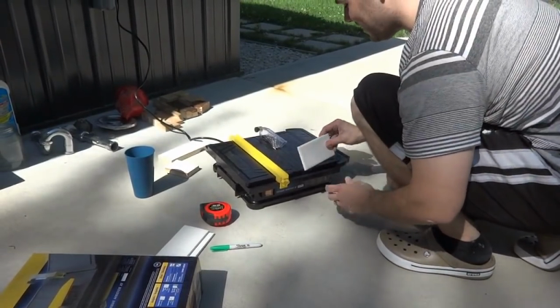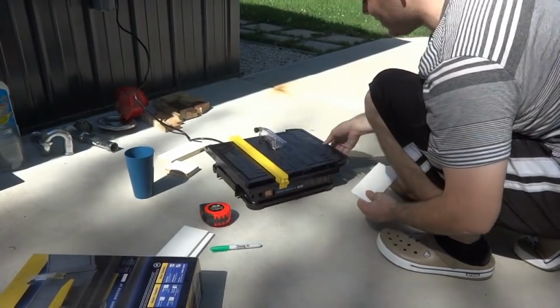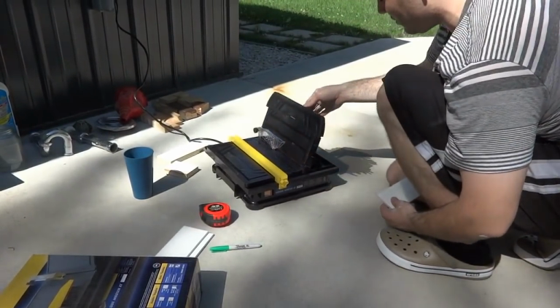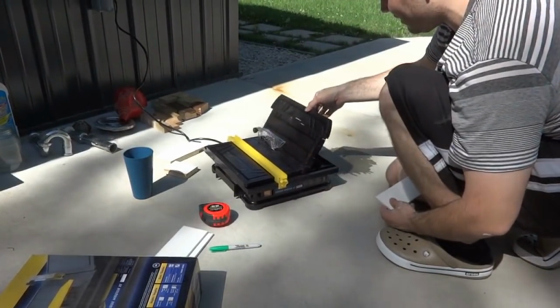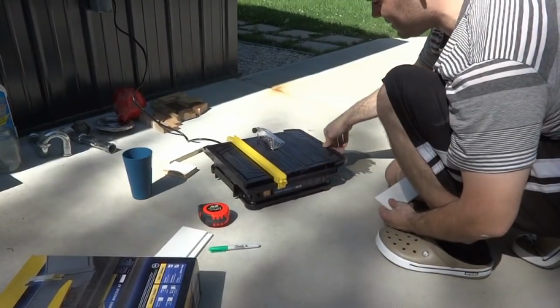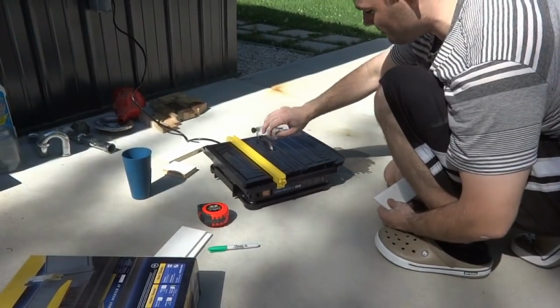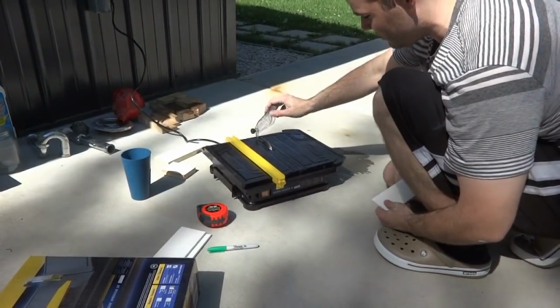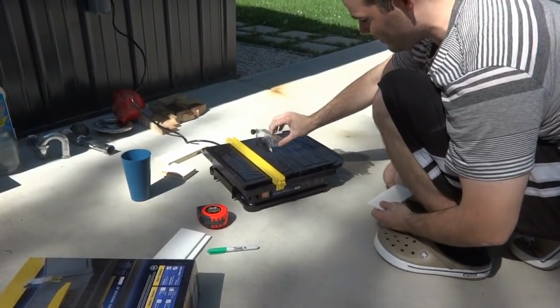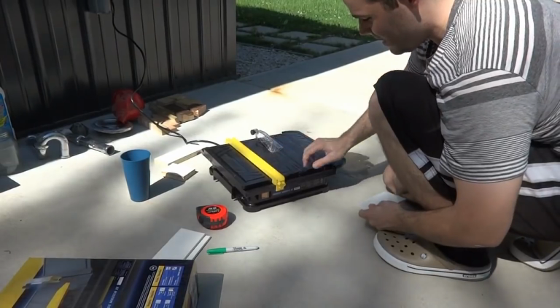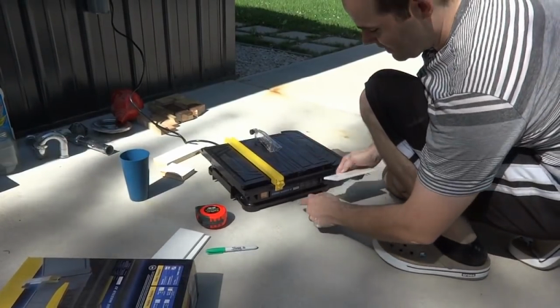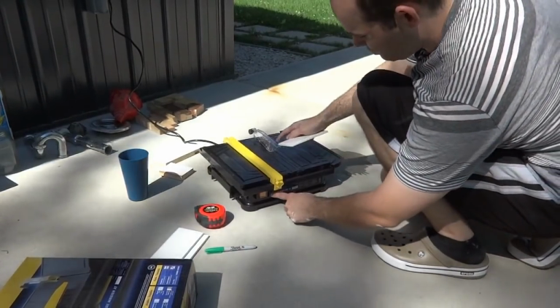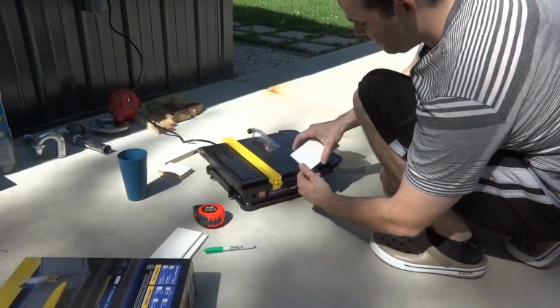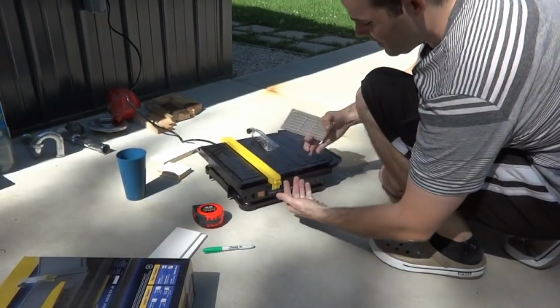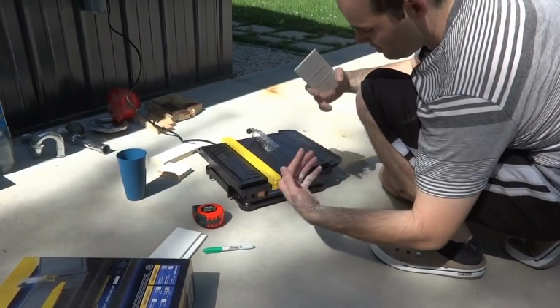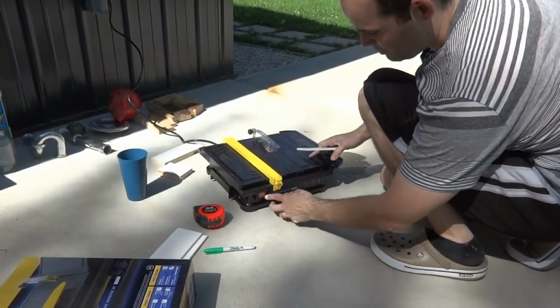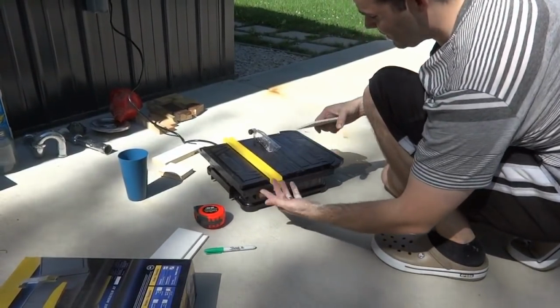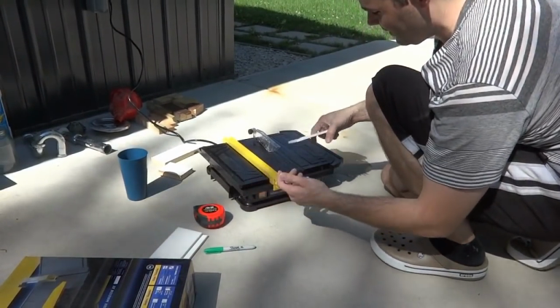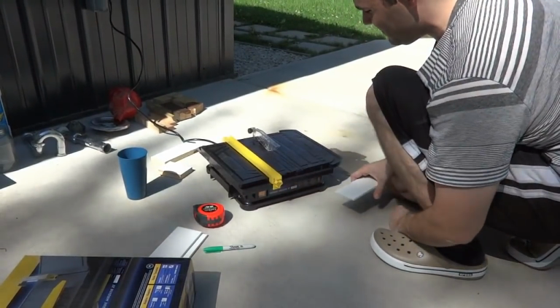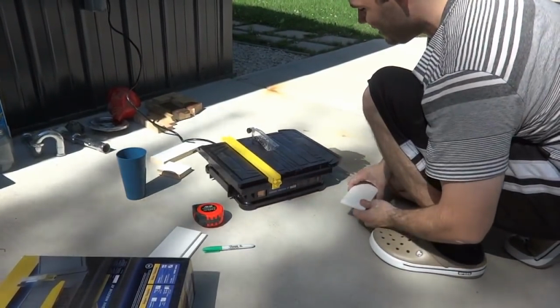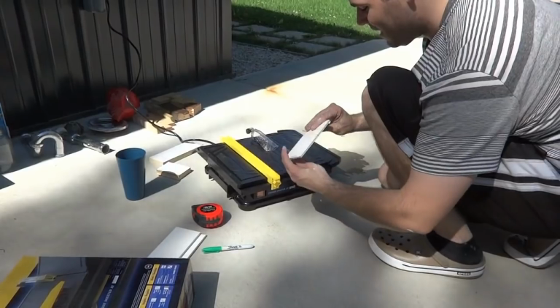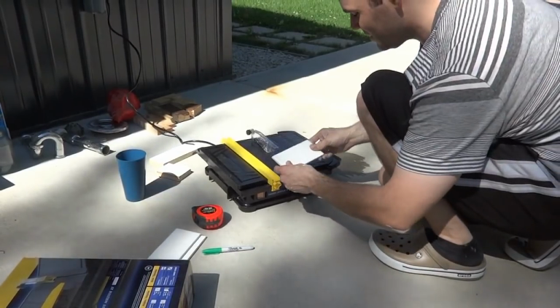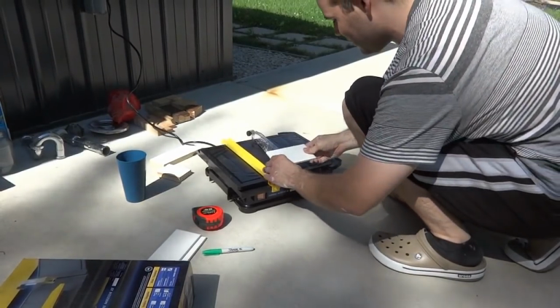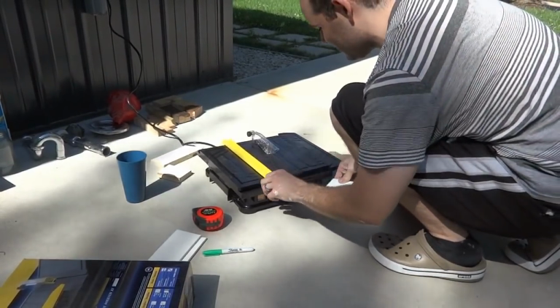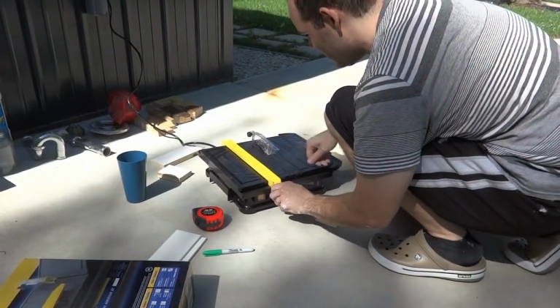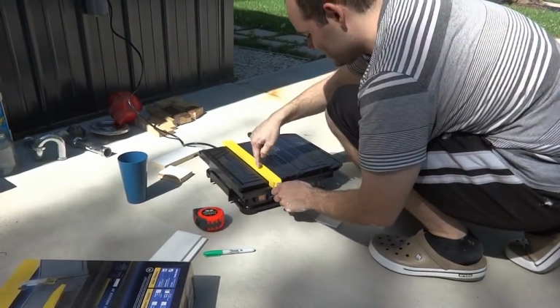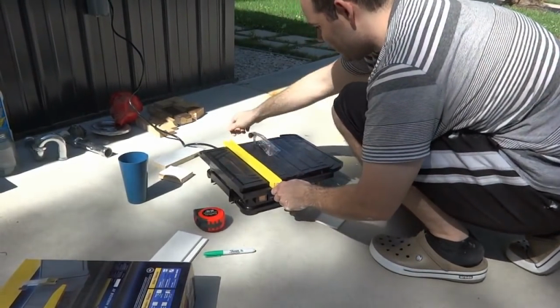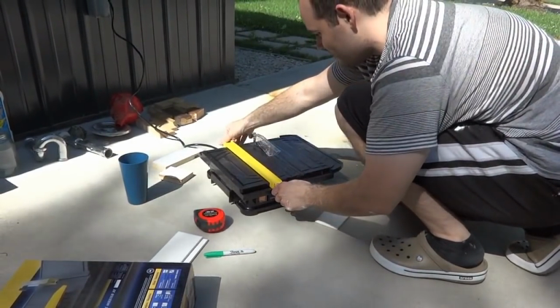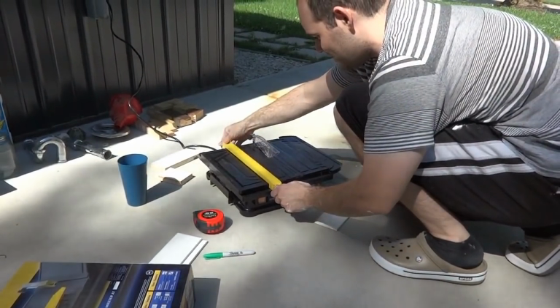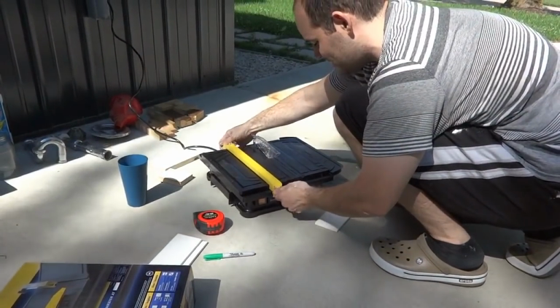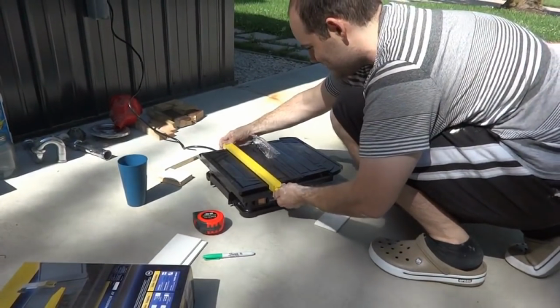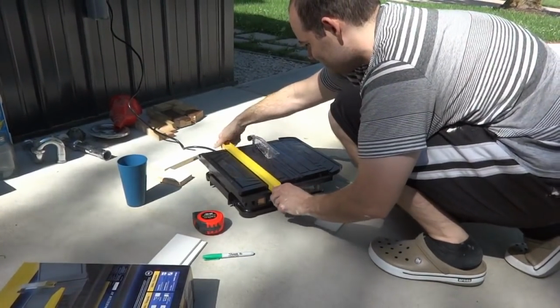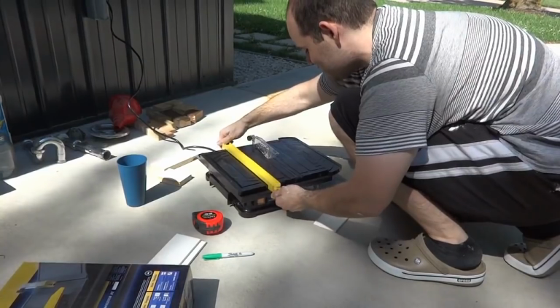It's kind of loud — you have to put a little water in because it's a diamond blade that runs water. When you cut it will spray you with a kind of powder mixed with water. It has a little fence you can adjust to exact measurements, or you can just wing it like I'm about to do.